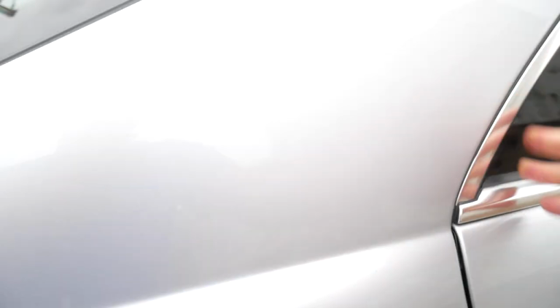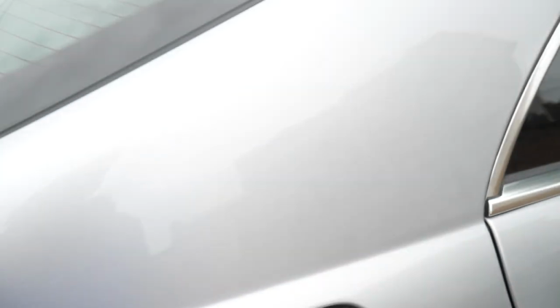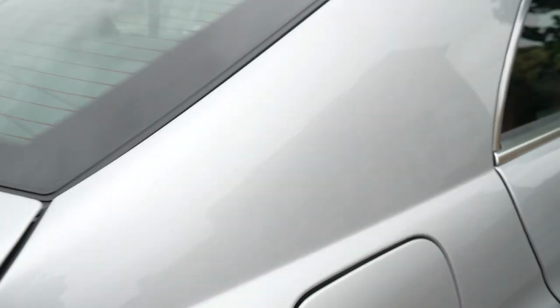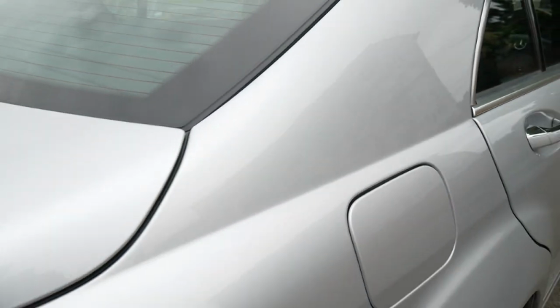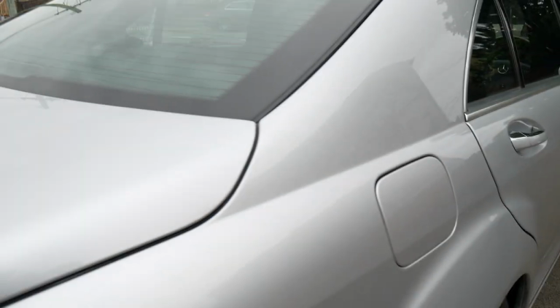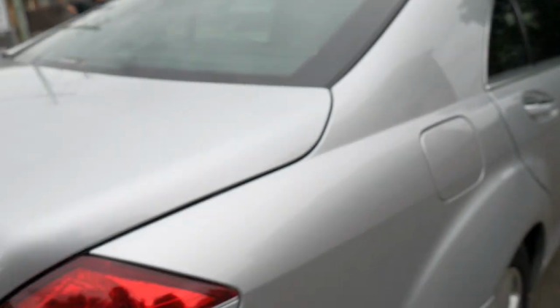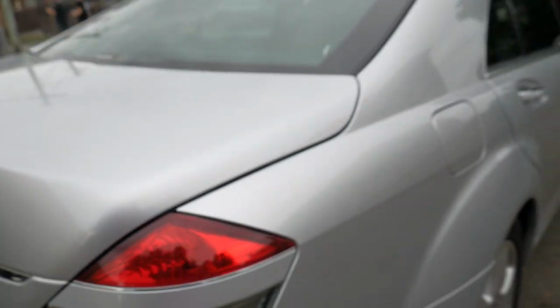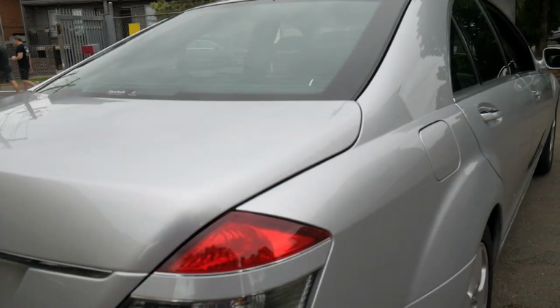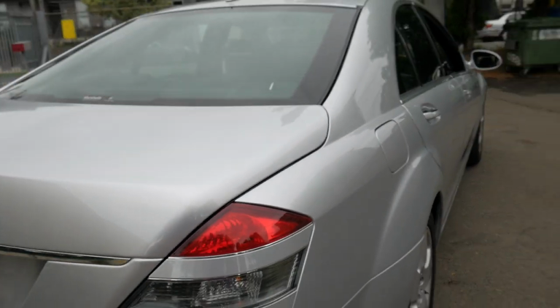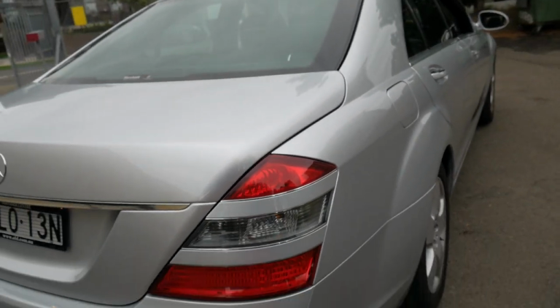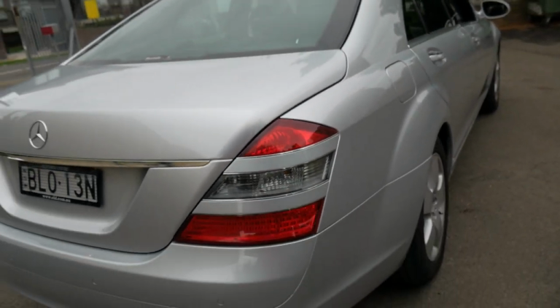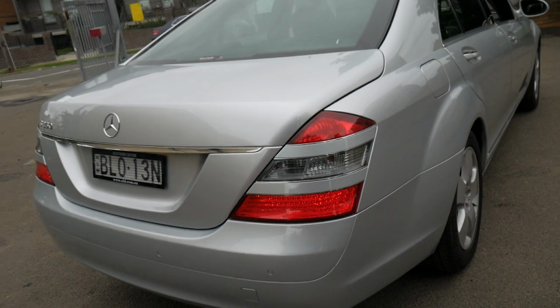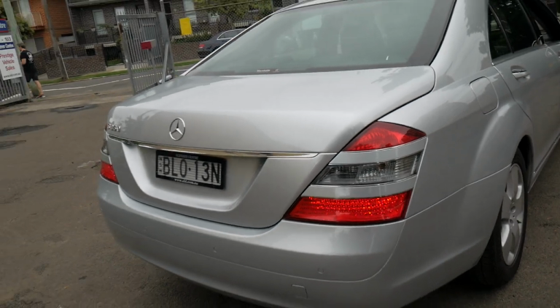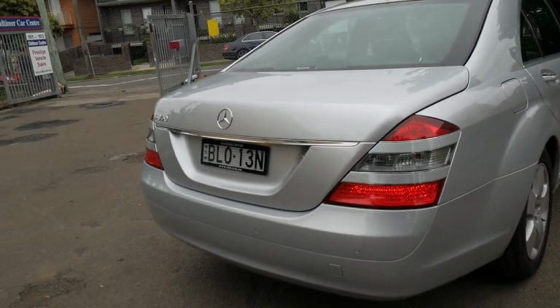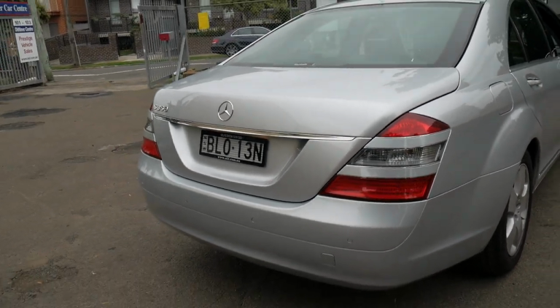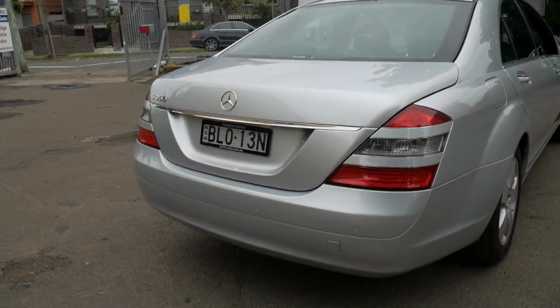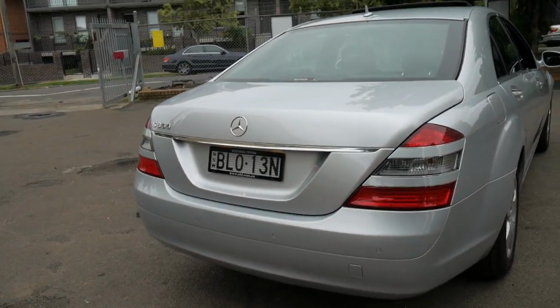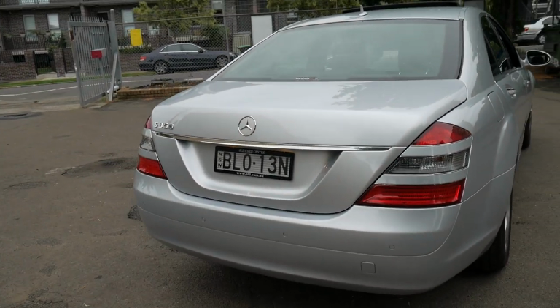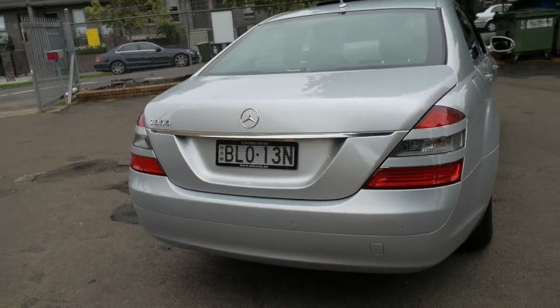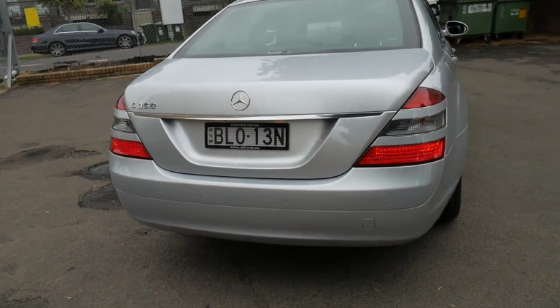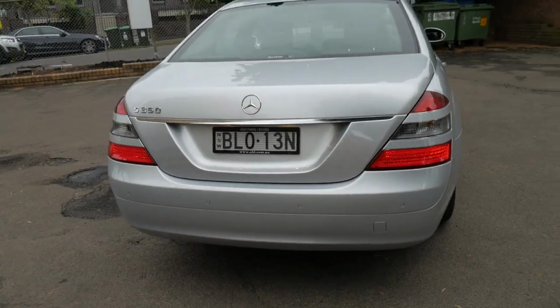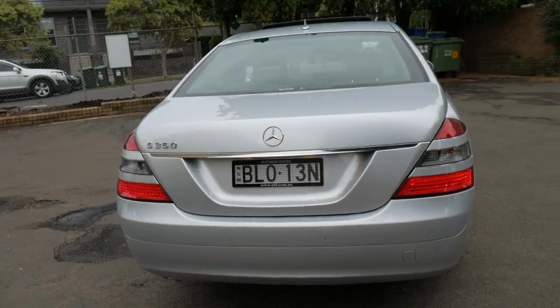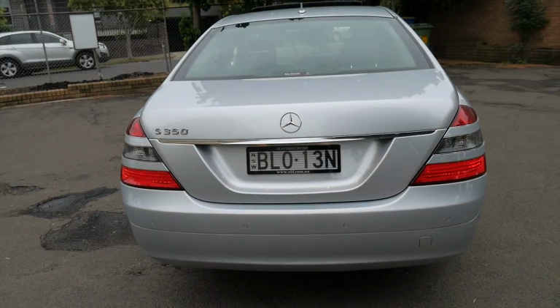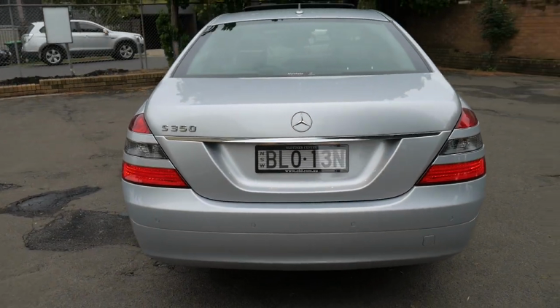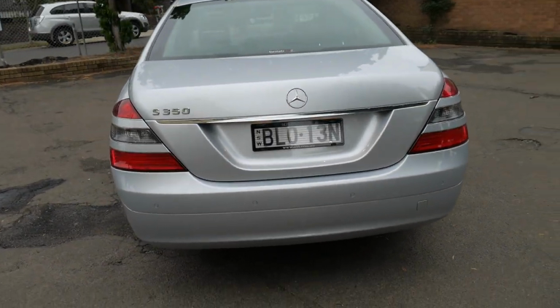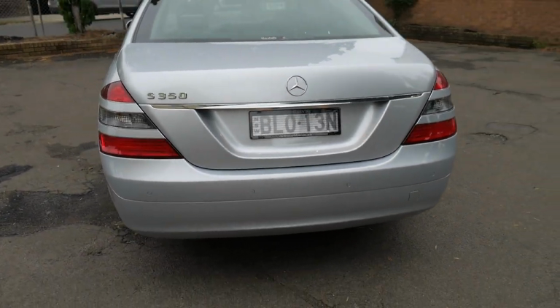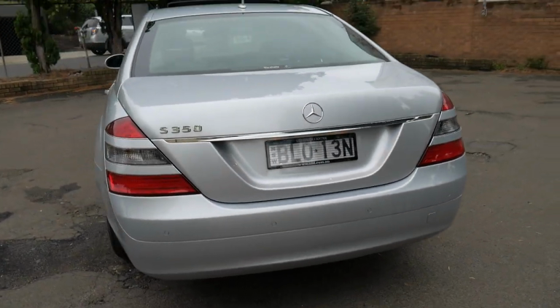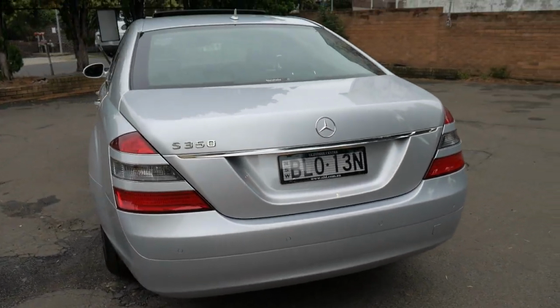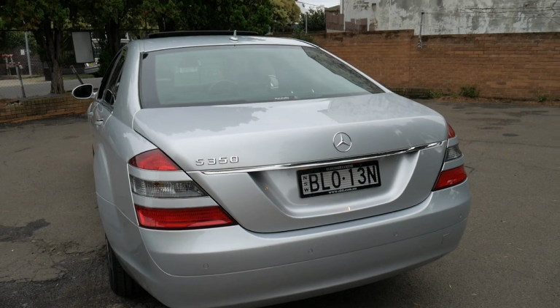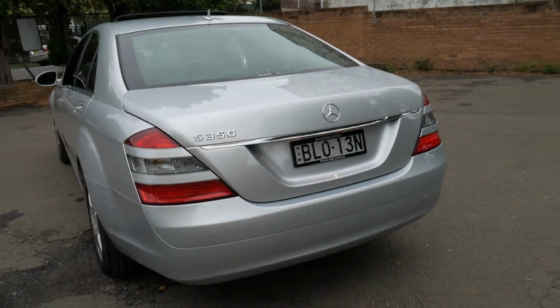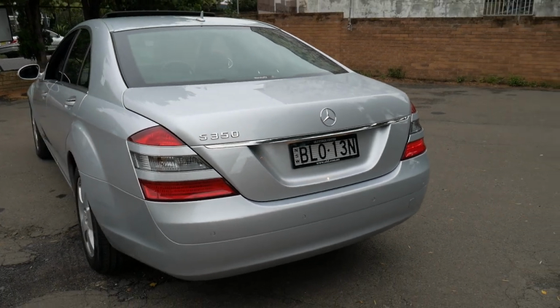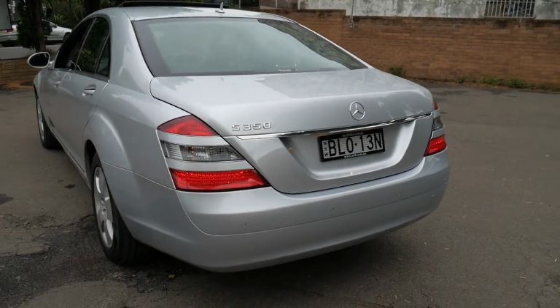On the back passenger side you can even control the front seat from the rear if you want more room. As standard on an S-Class you've got the rear vanity mirrors. Silver with black is certainly a very popular colour combination, and you've got parking sensors as well as the reverse camera.